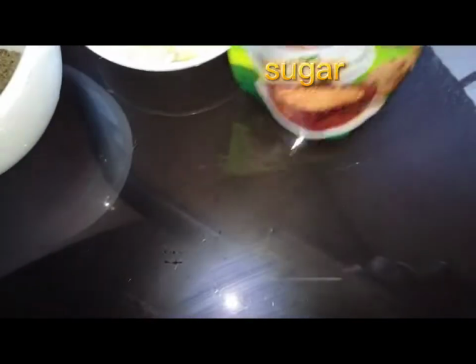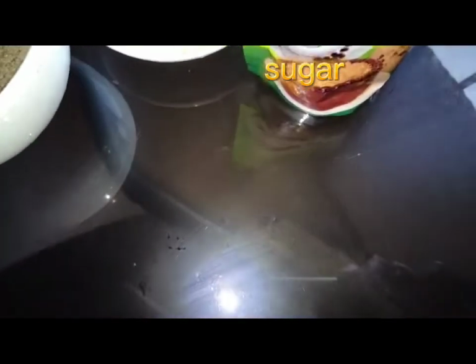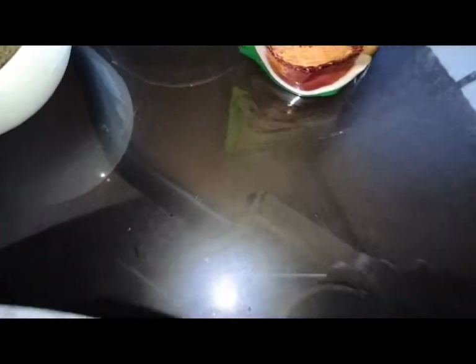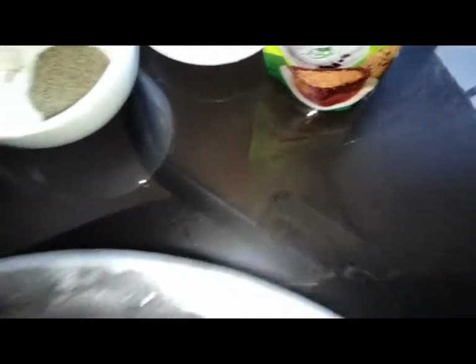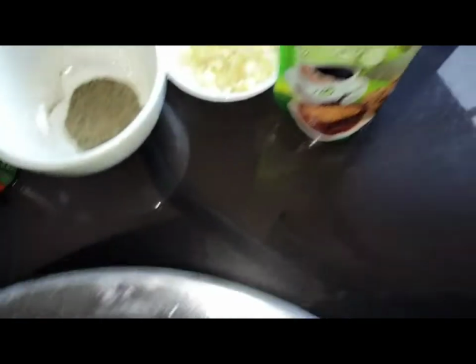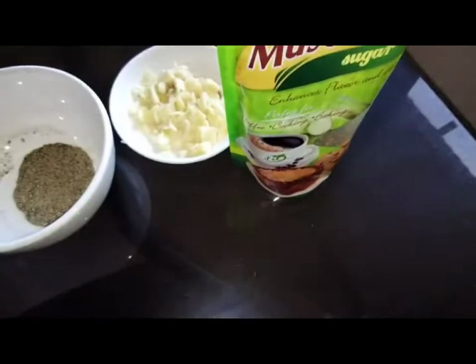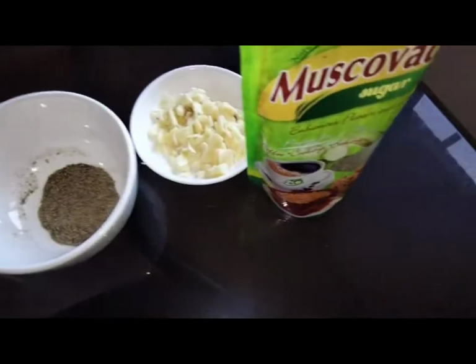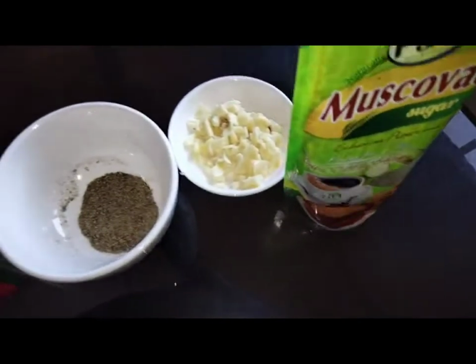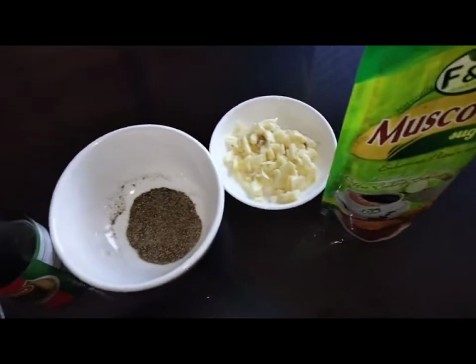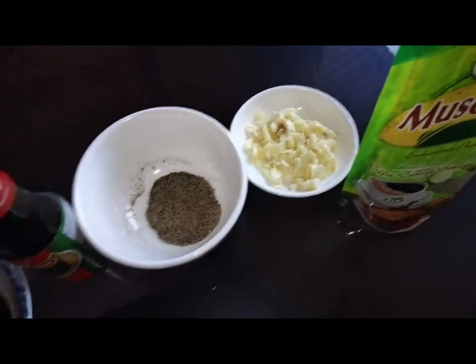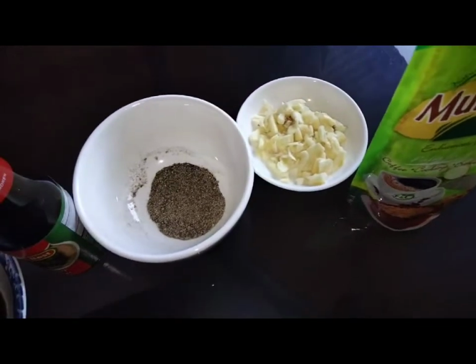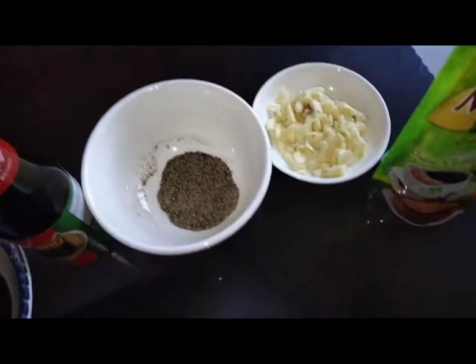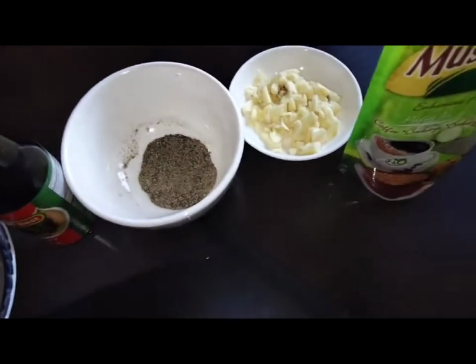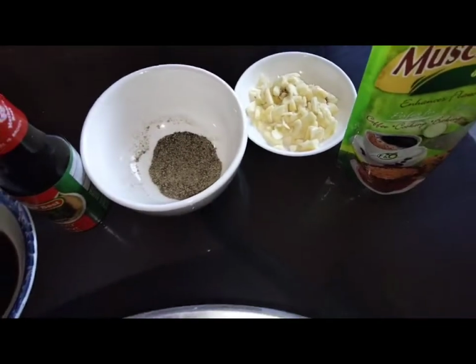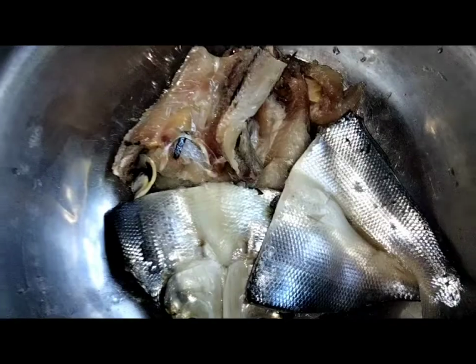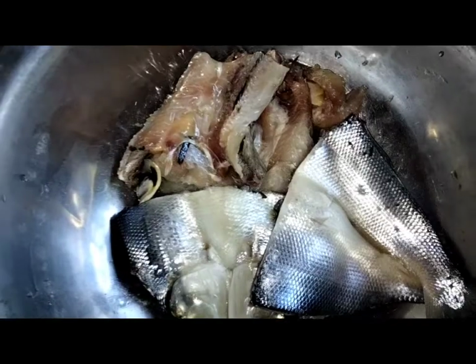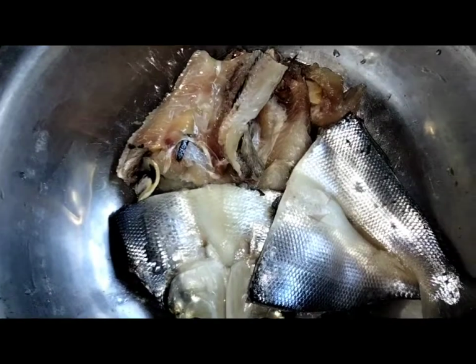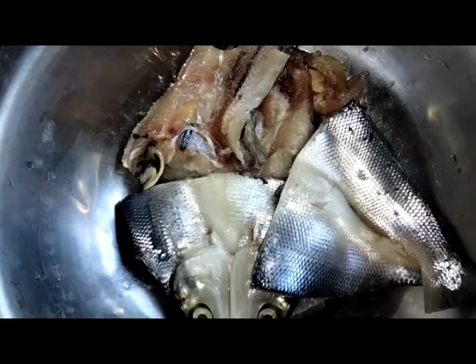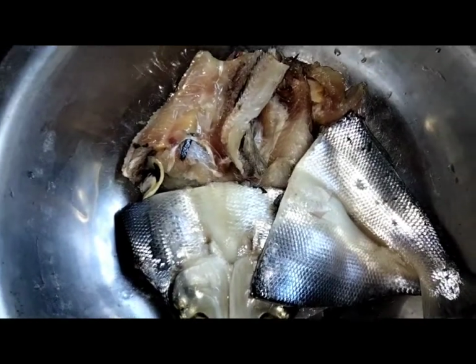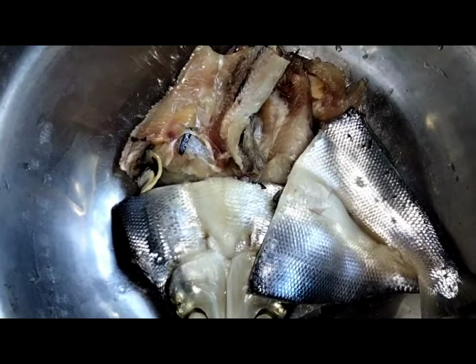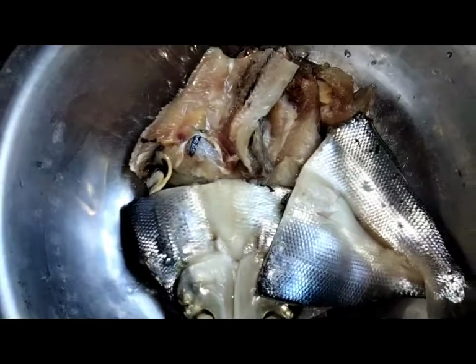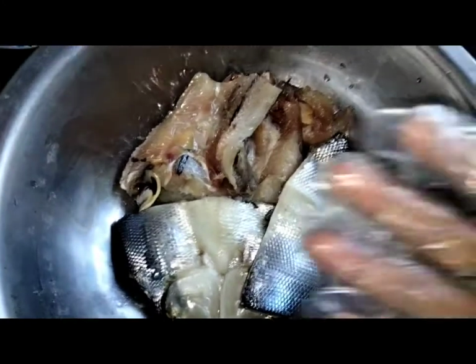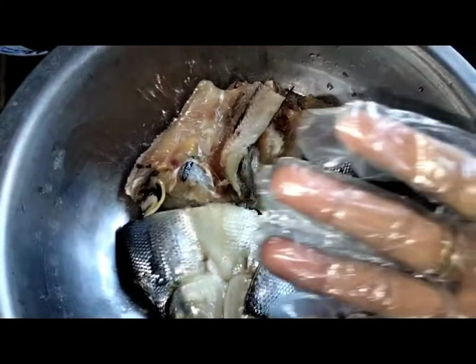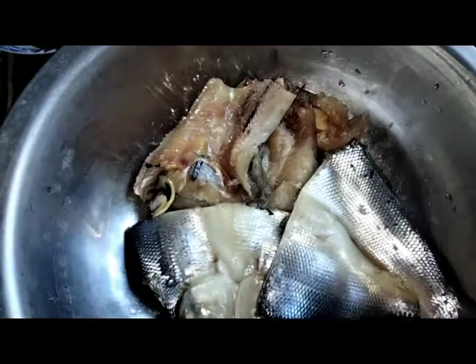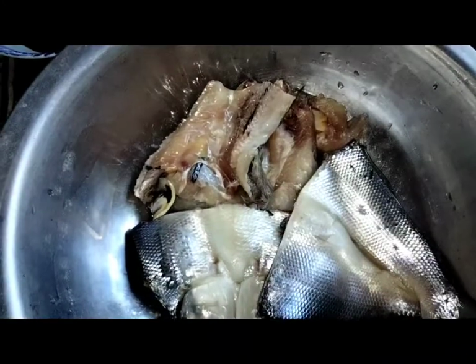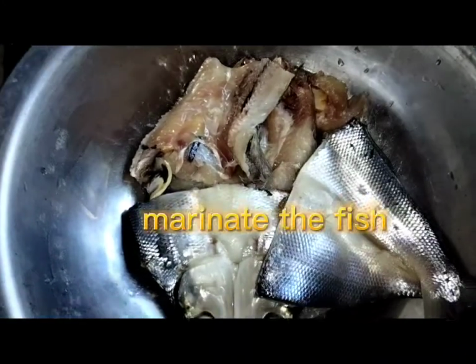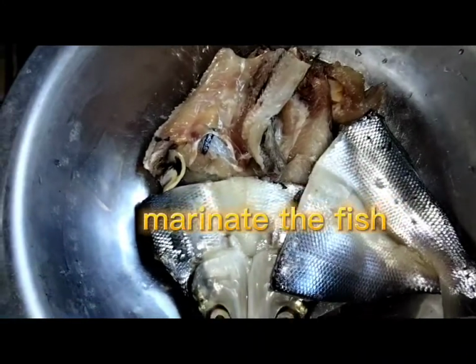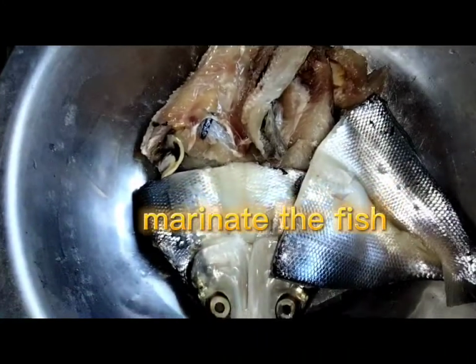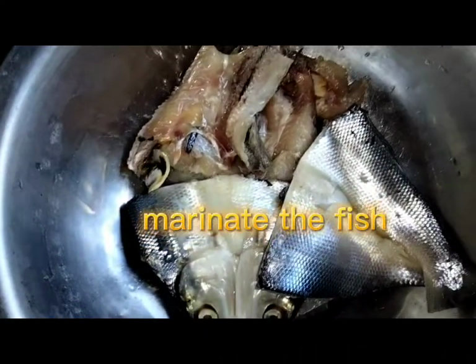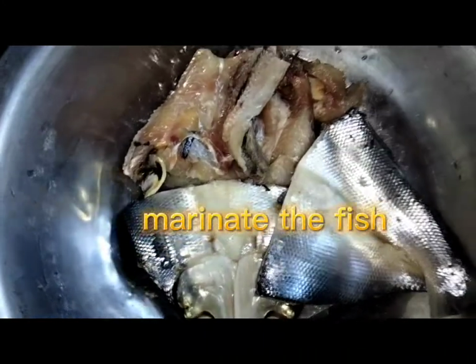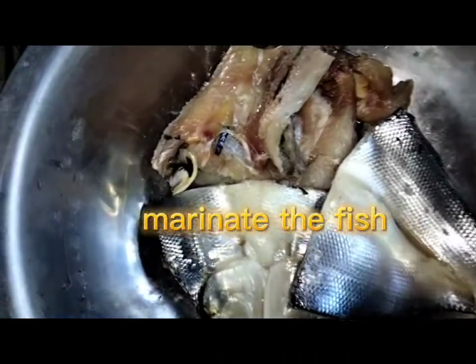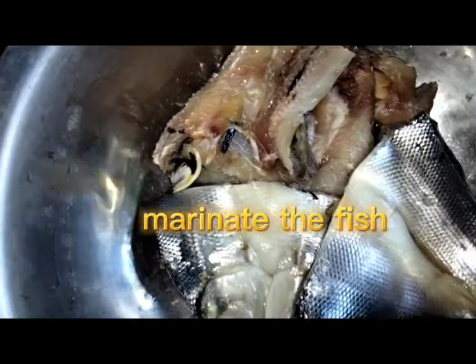Sweet ang daing po kasi yung gagawin ko. Sisimulan ko na po ang pagsasangkap at pagmimix. Nagsuot lang po ako ng plastic gloves para po mas okay.